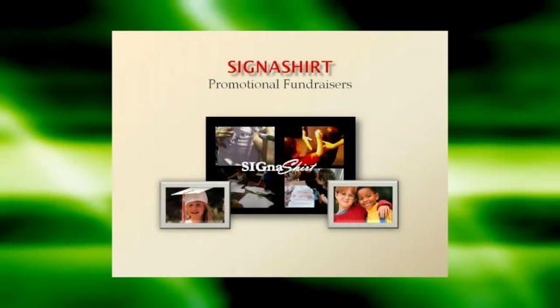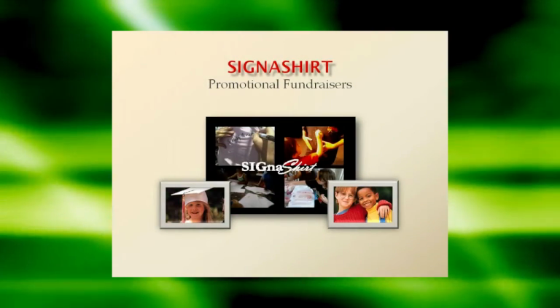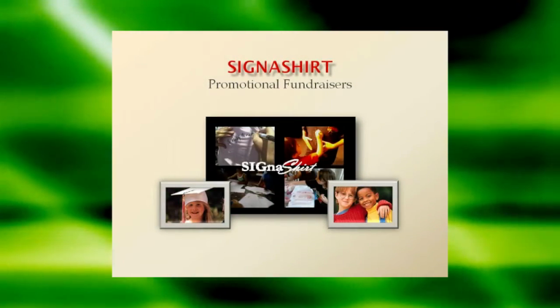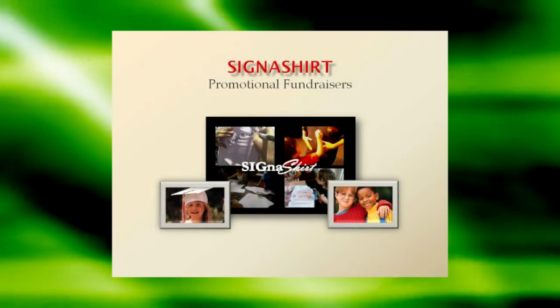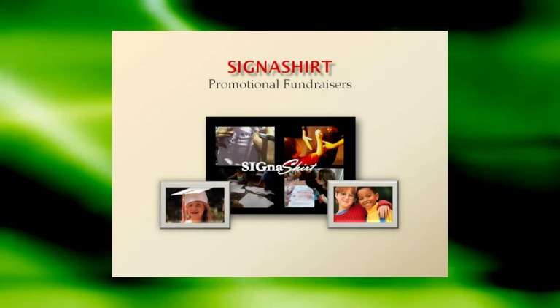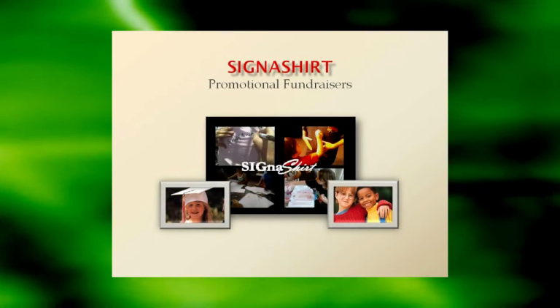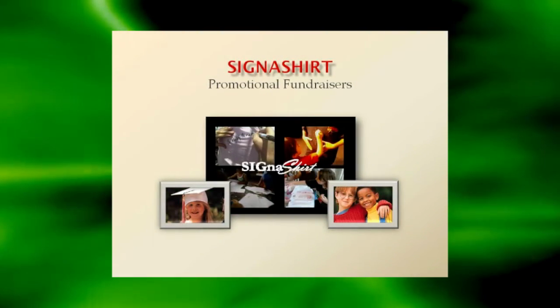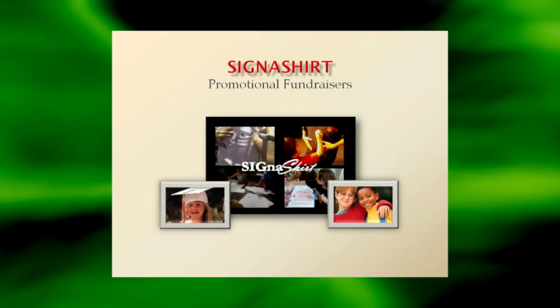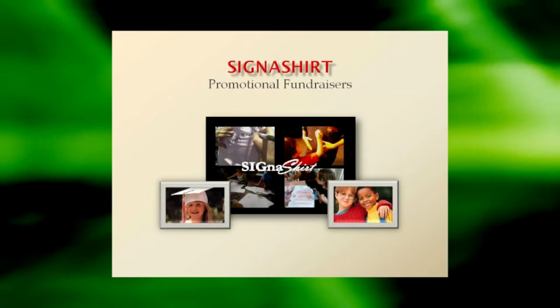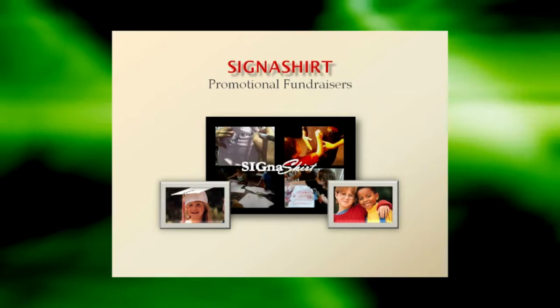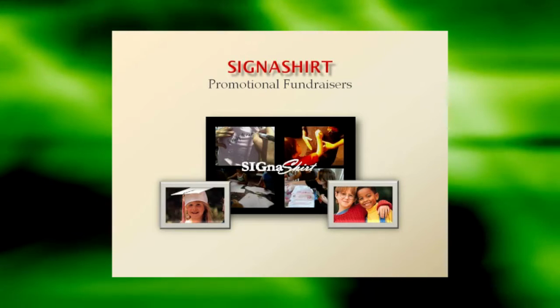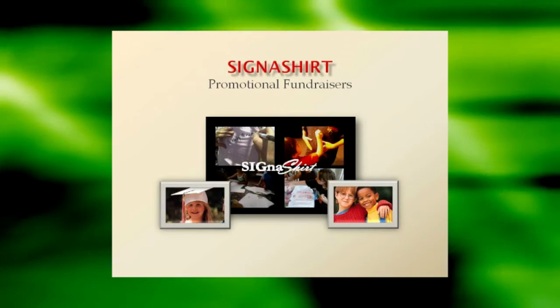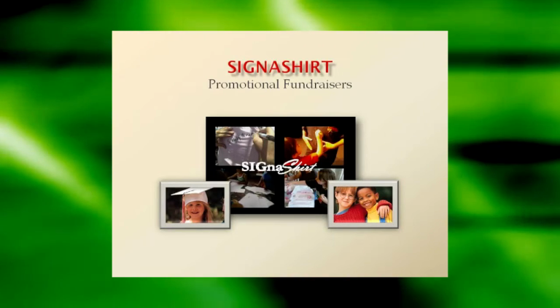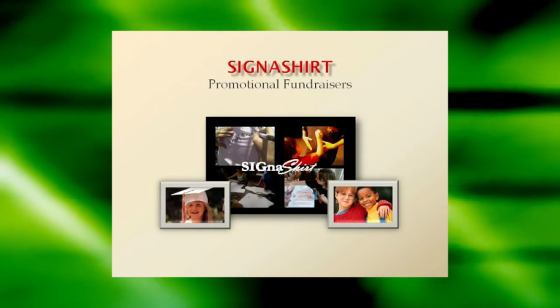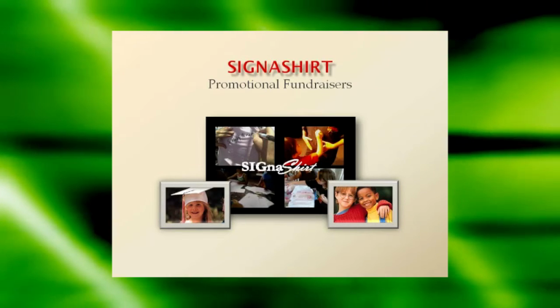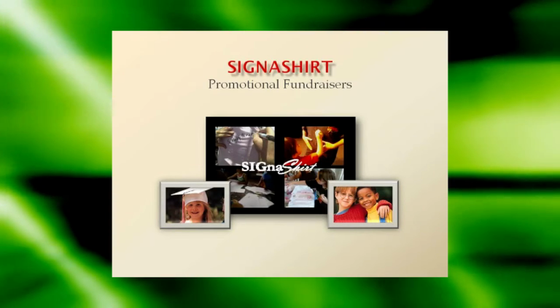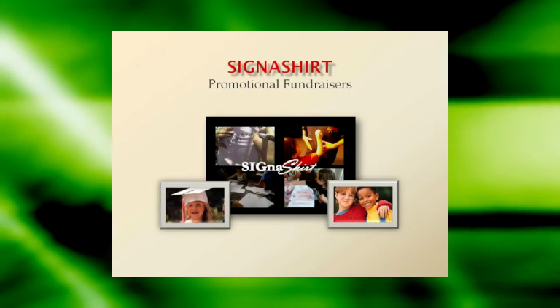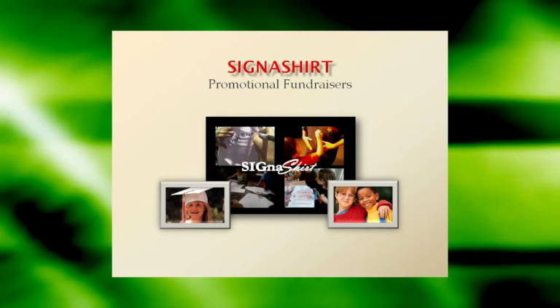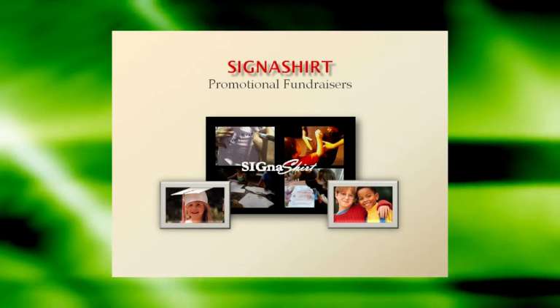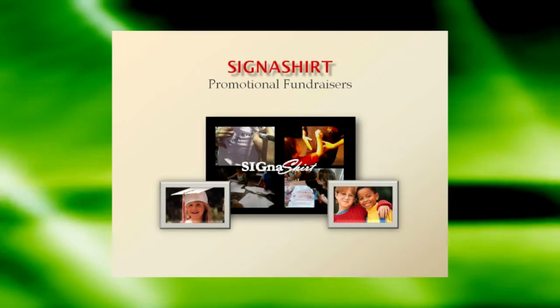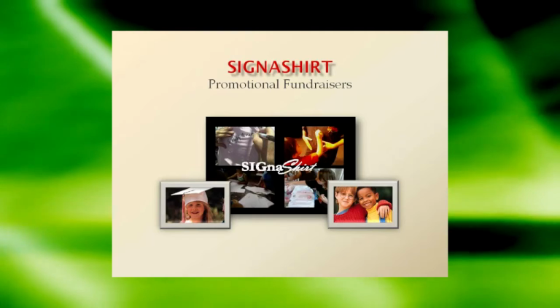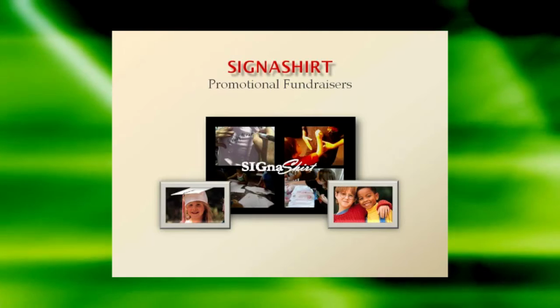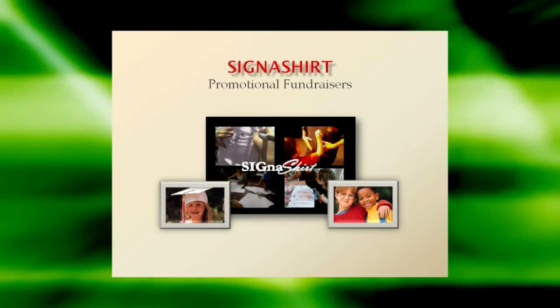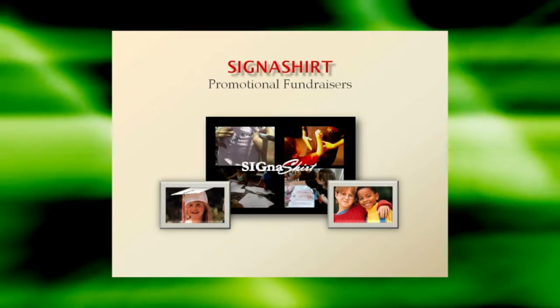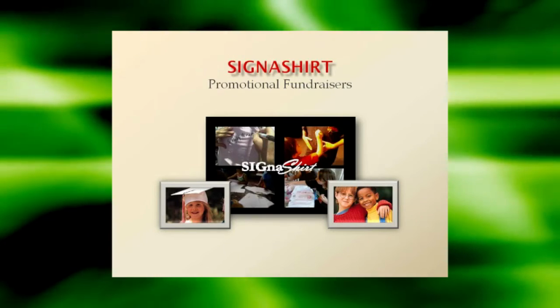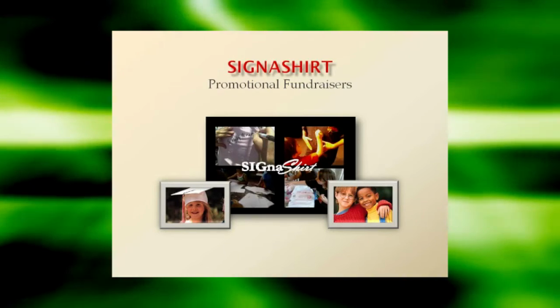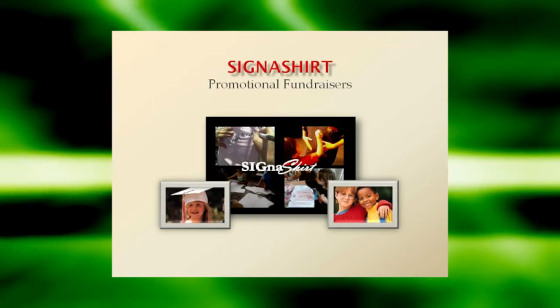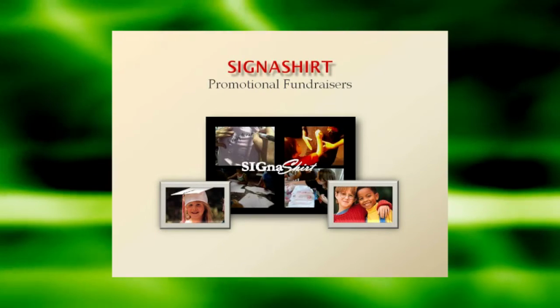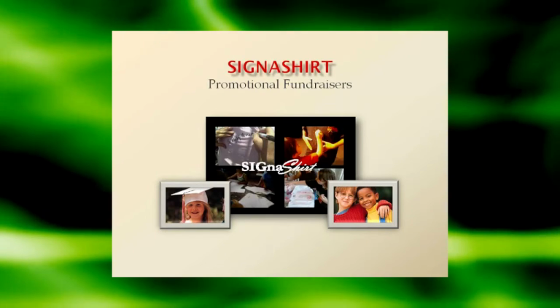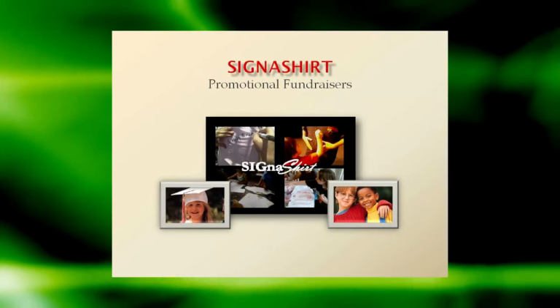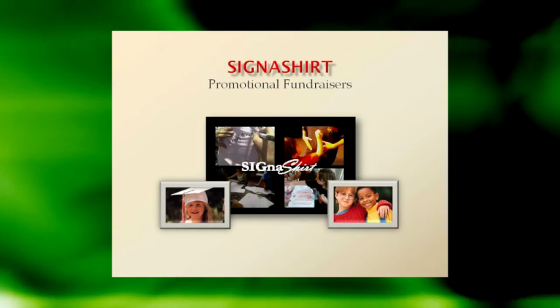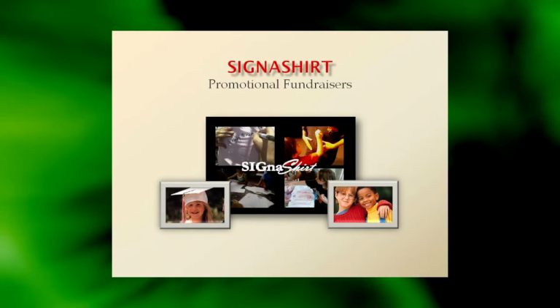Signature Promotional Fundraisers are perfect for family and school reunions, graduations, and events of all kinds. For additional information on how Signature Promotional Fundraisers can benefit your organization, simply click the video link below.